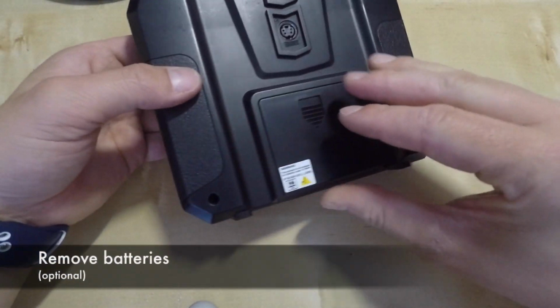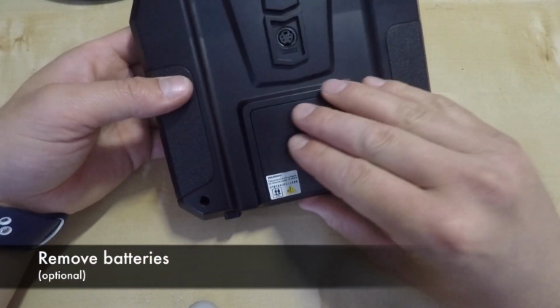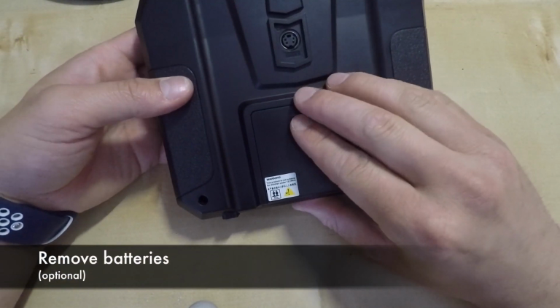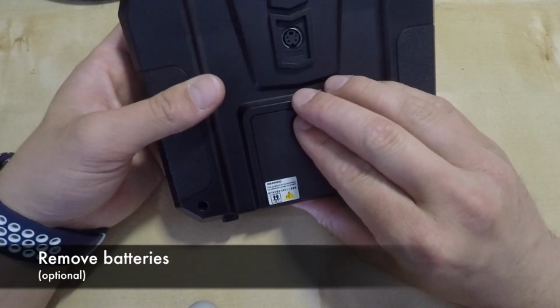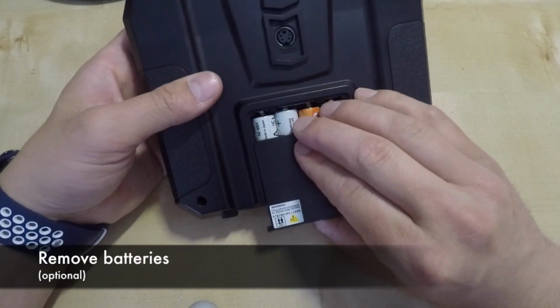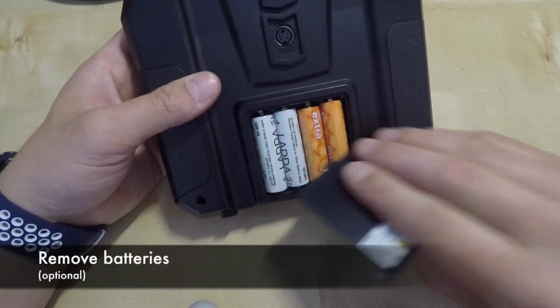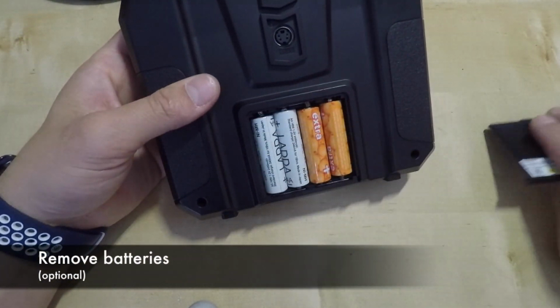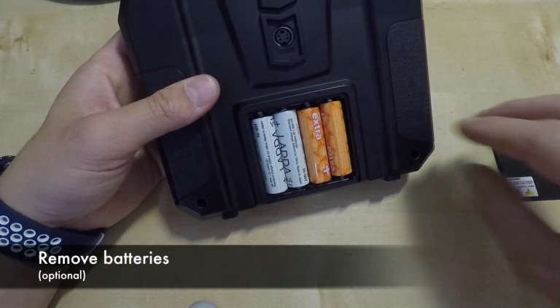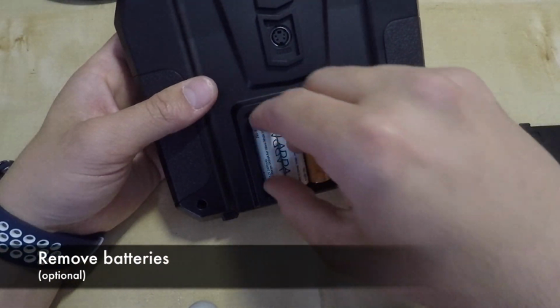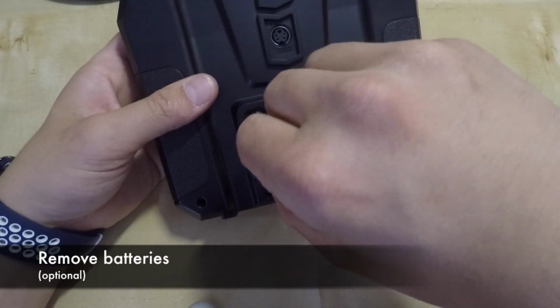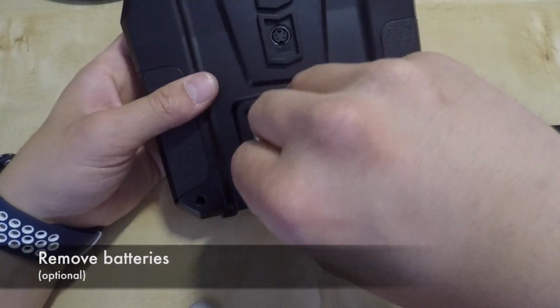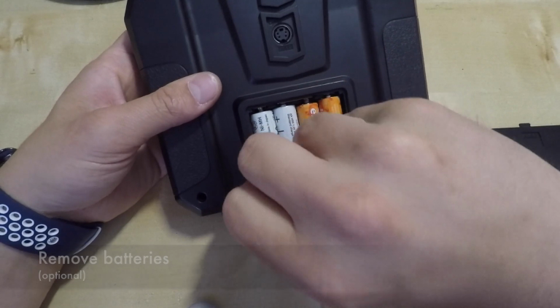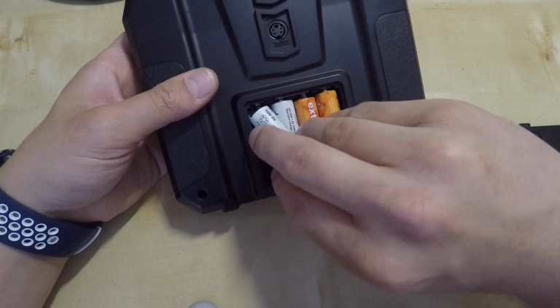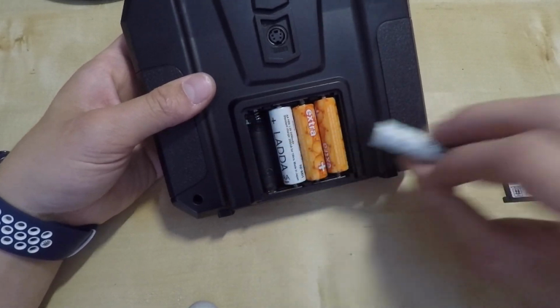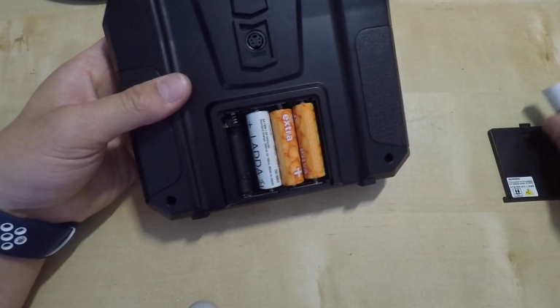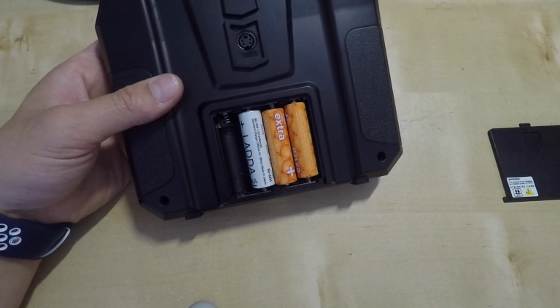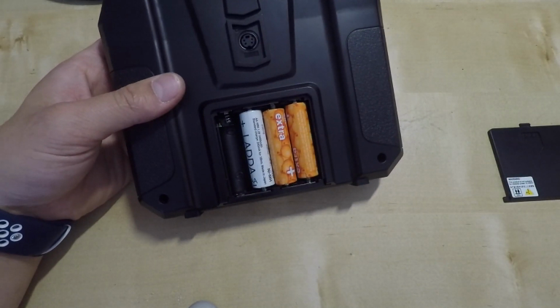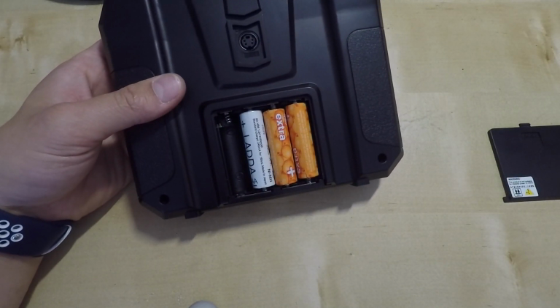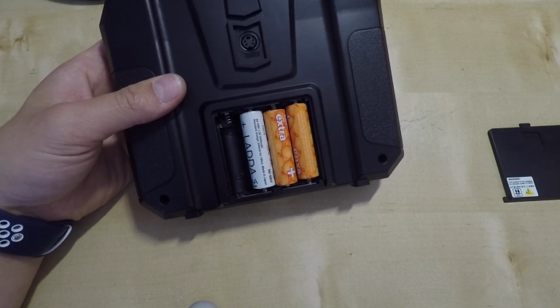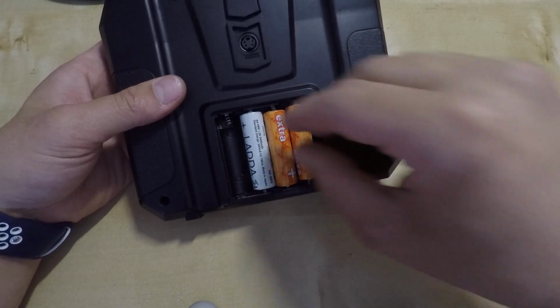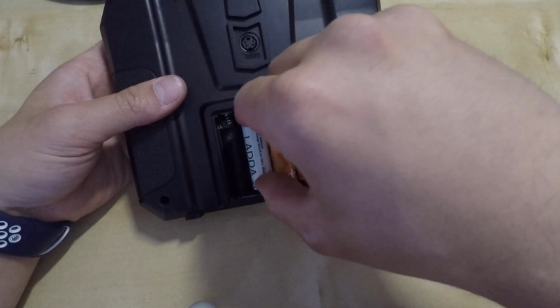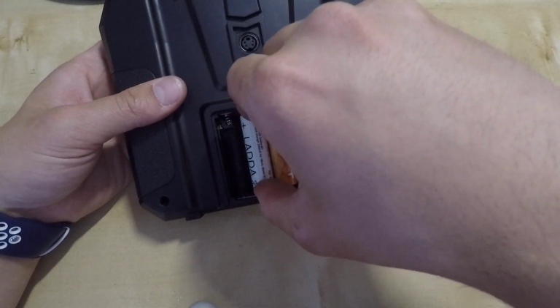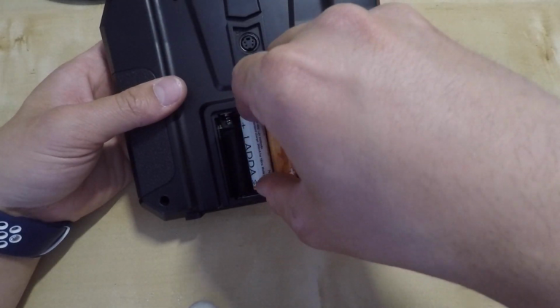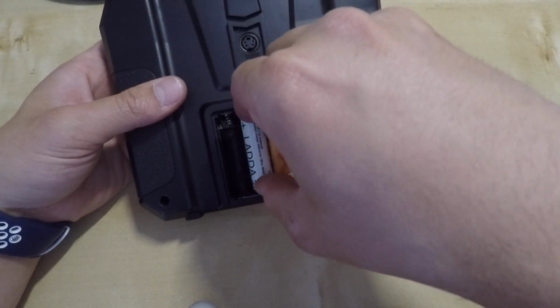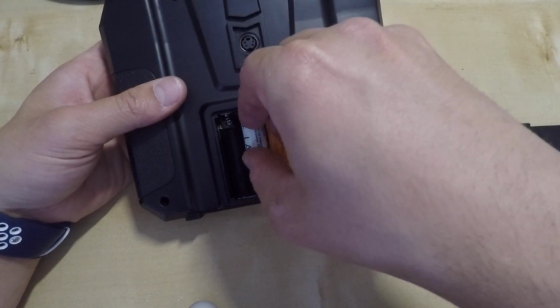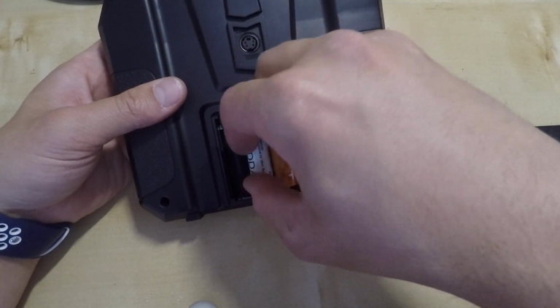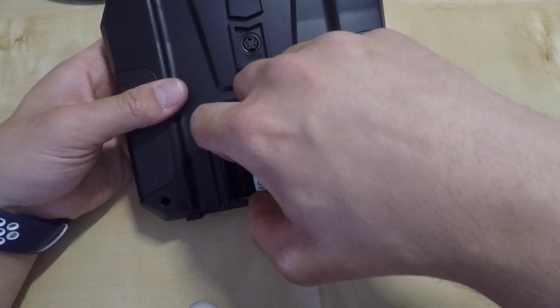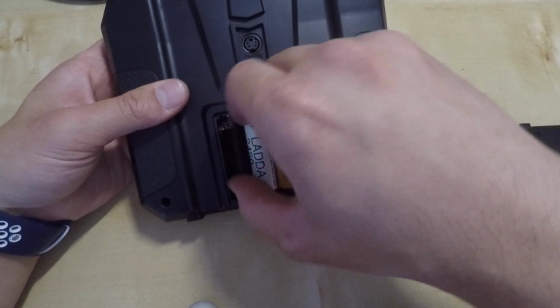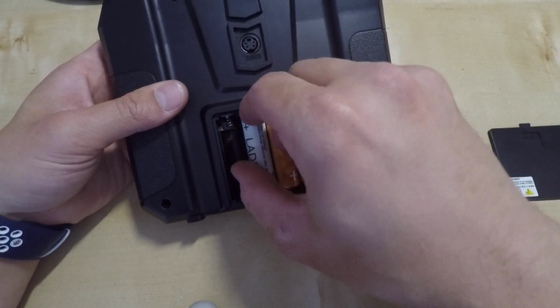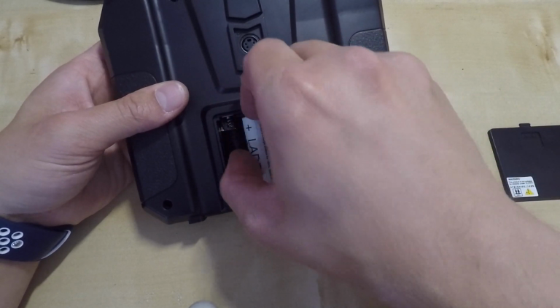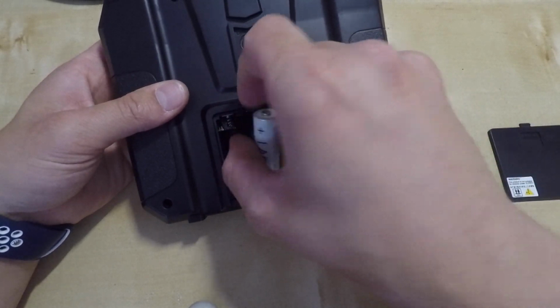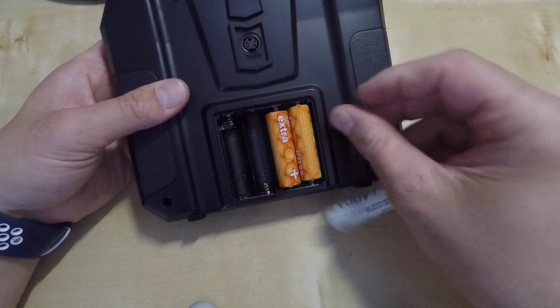Let's start by just removing the batteries. This step is optional but it's always safe to remove batteries and cut its power while handling electronics. I'll just leave it up to you.